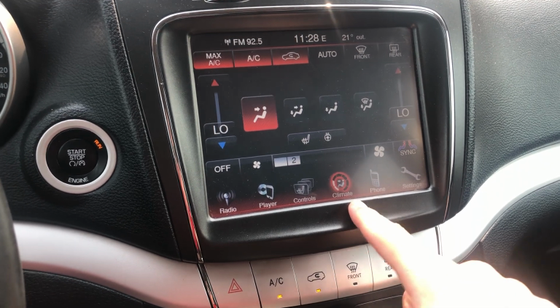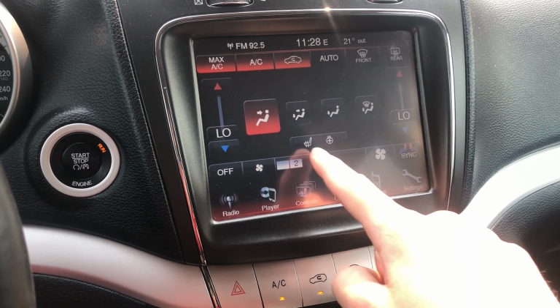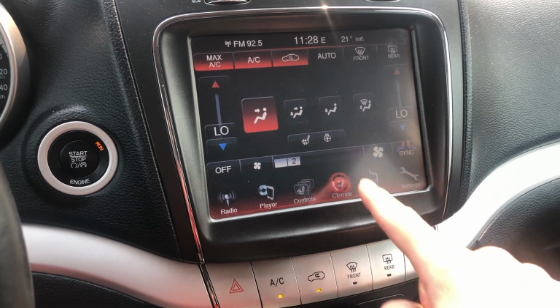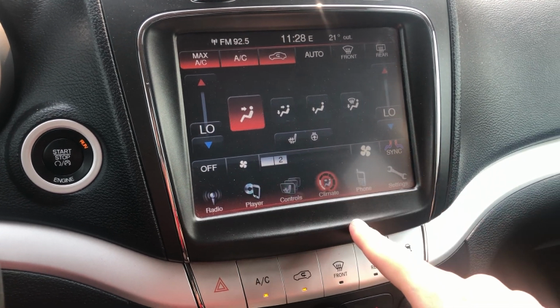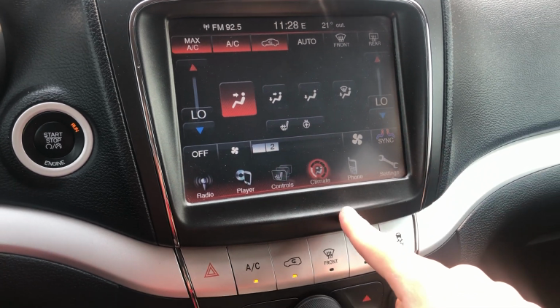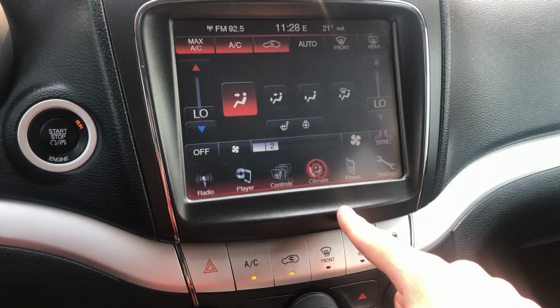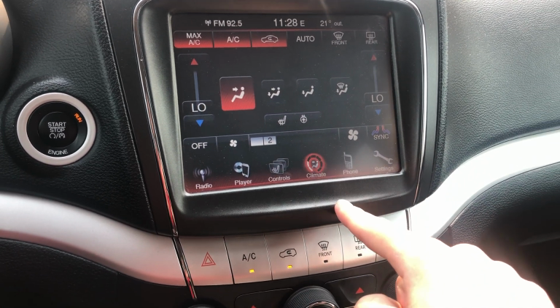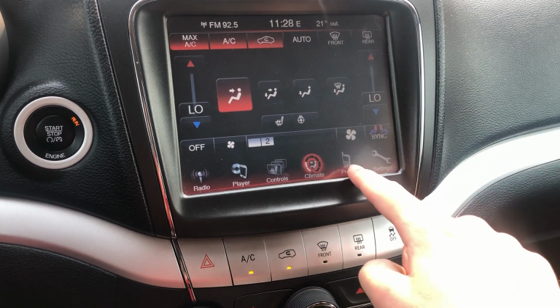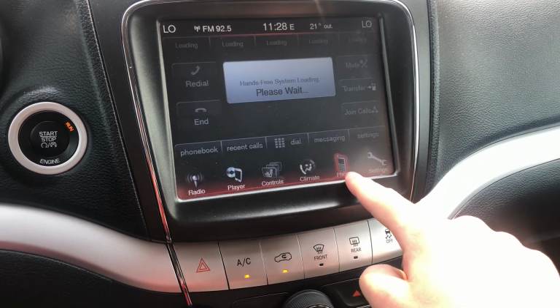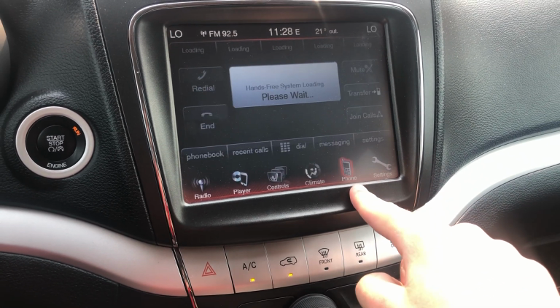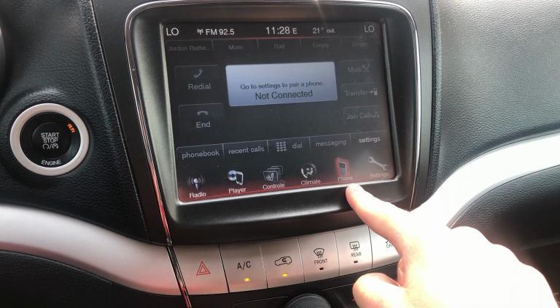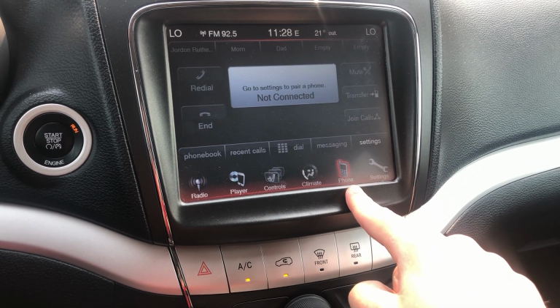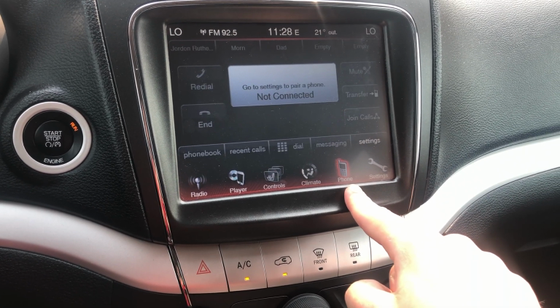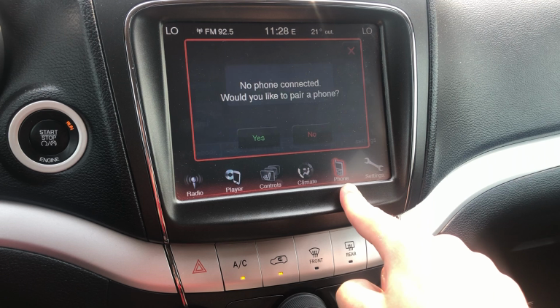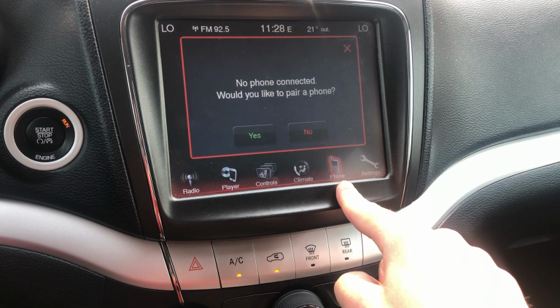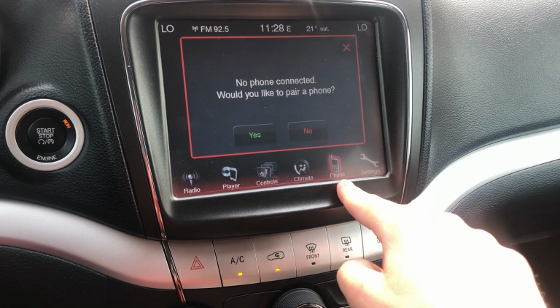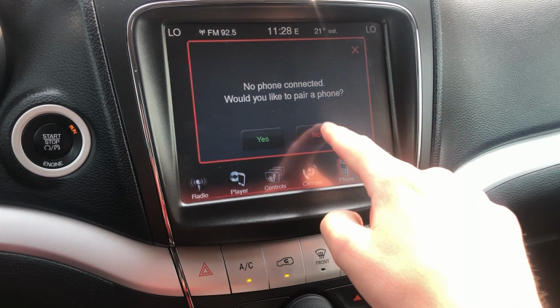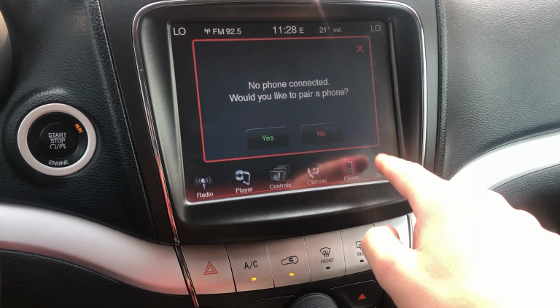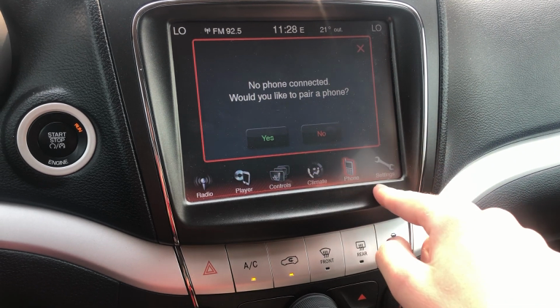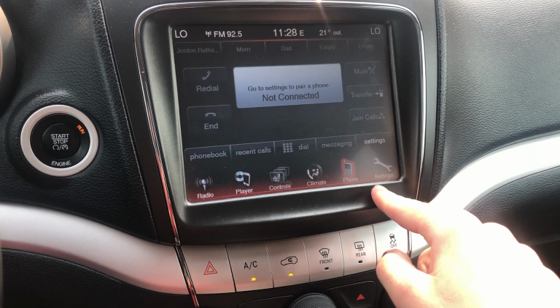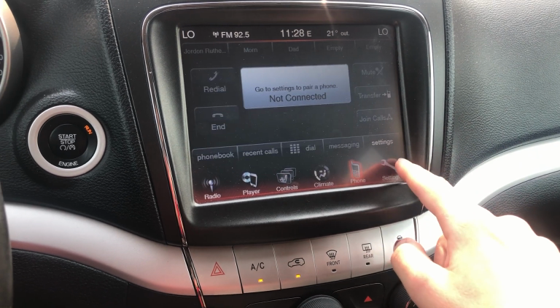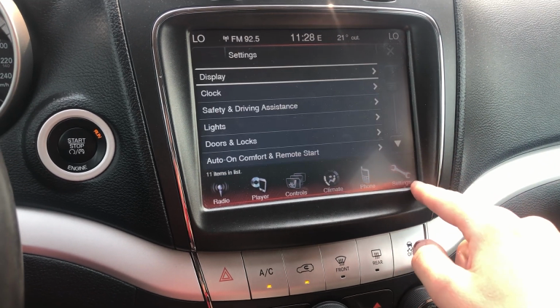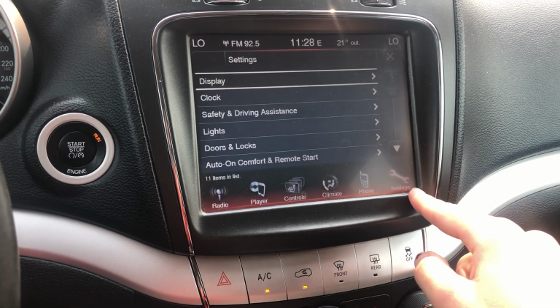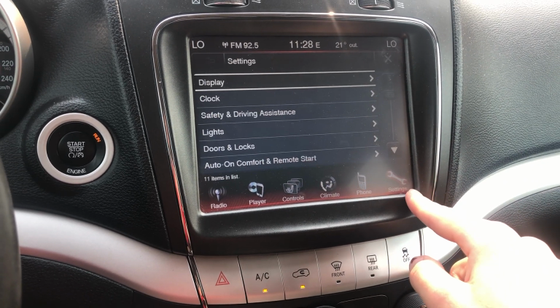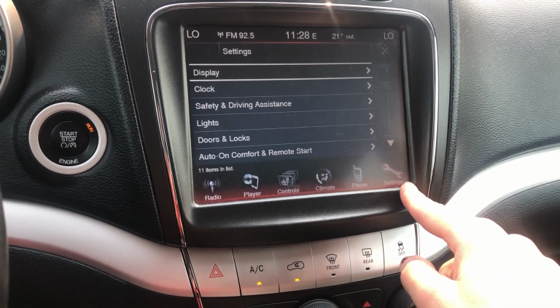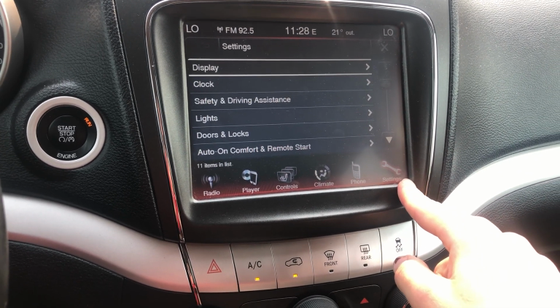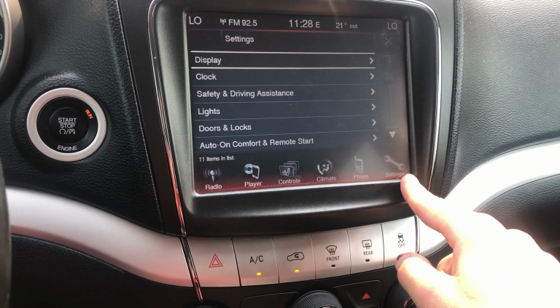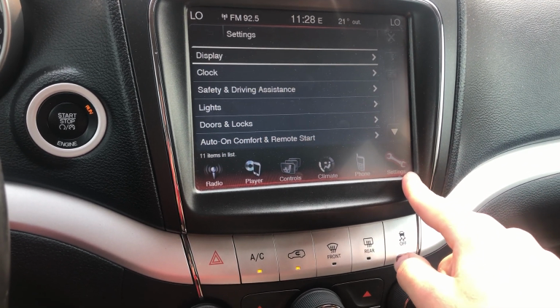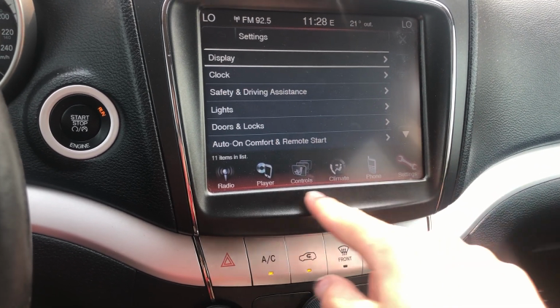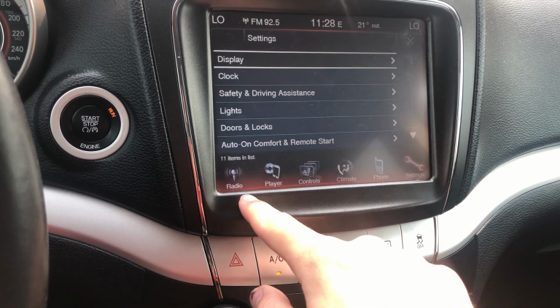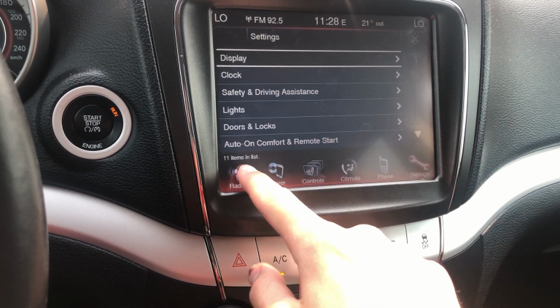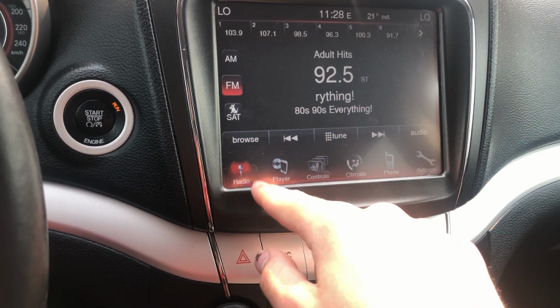You also have your heated seats and steering wheel controls, hands-free phone connectivity, and all your user settings.